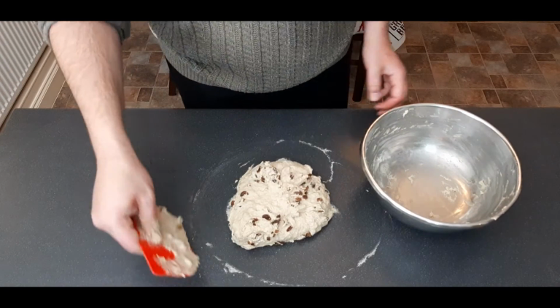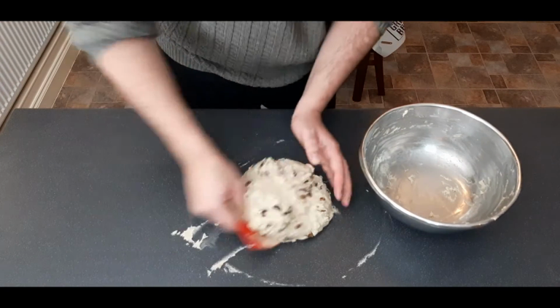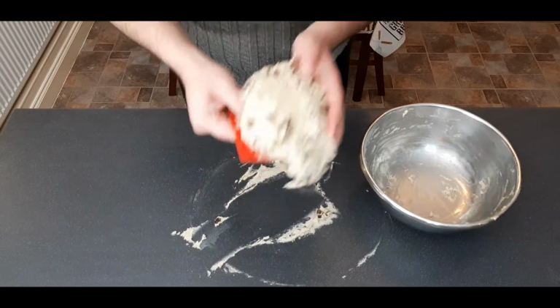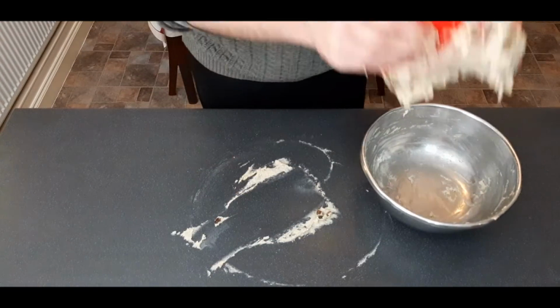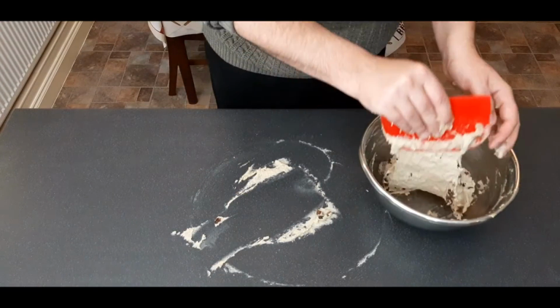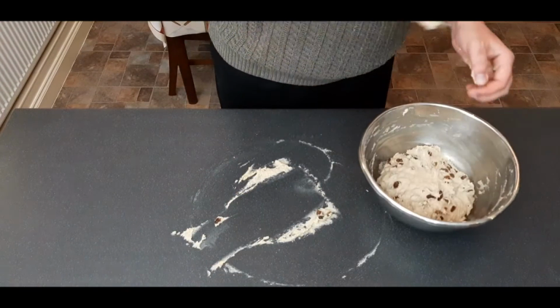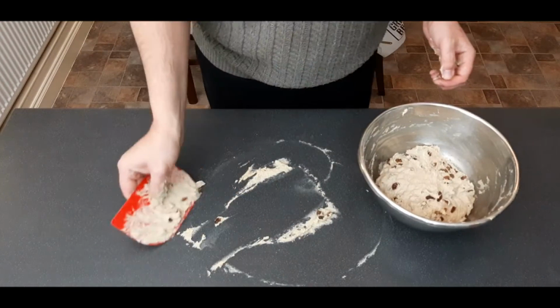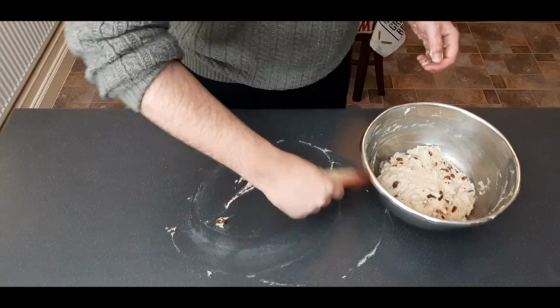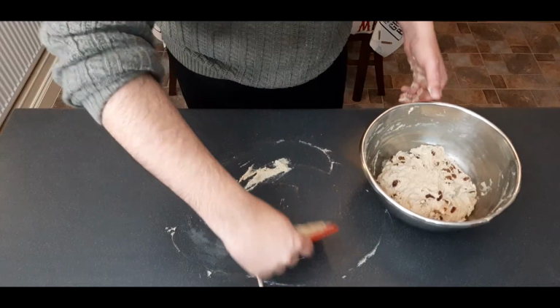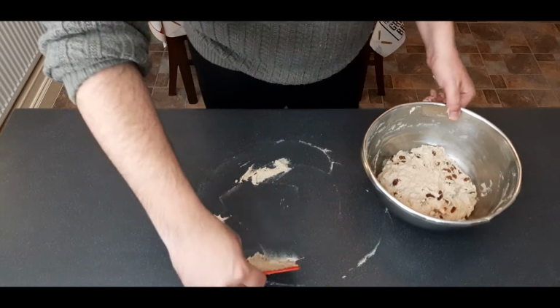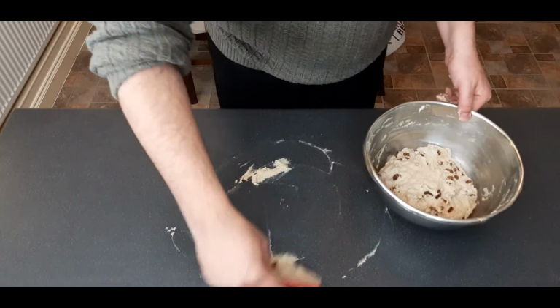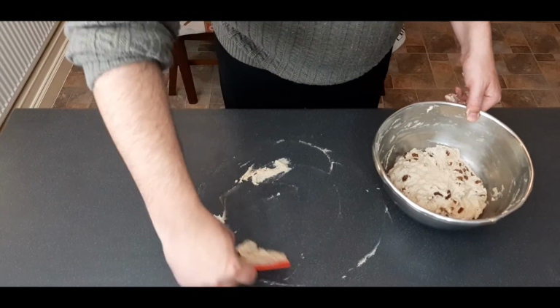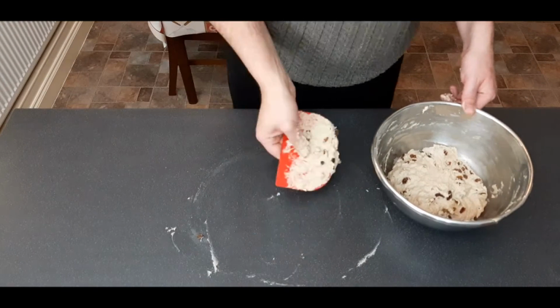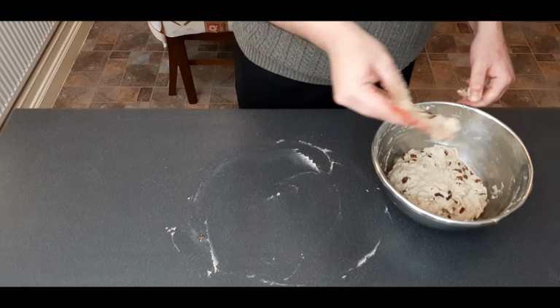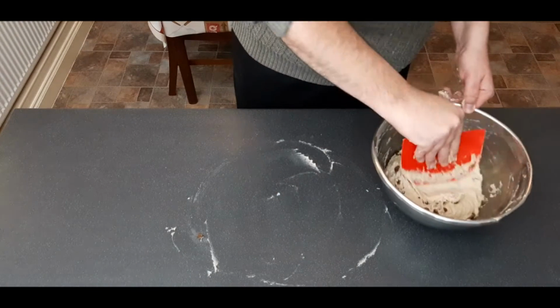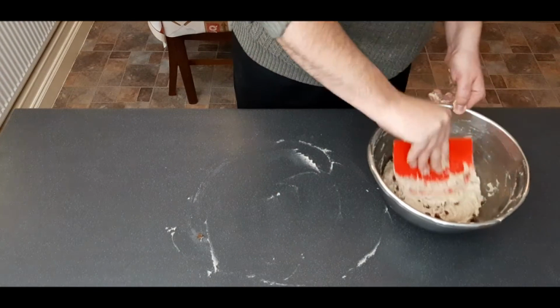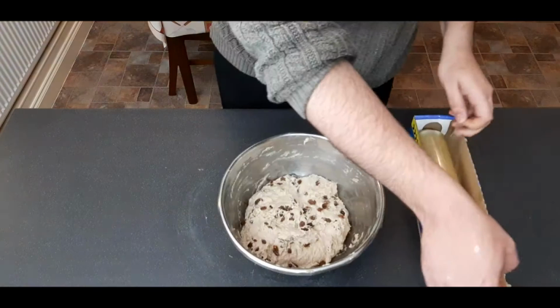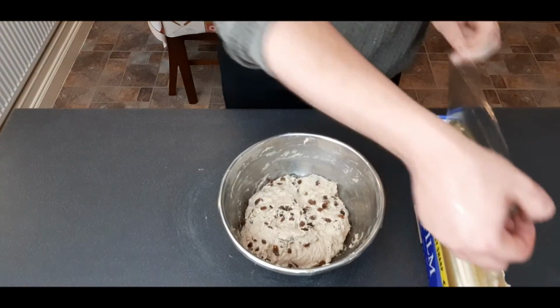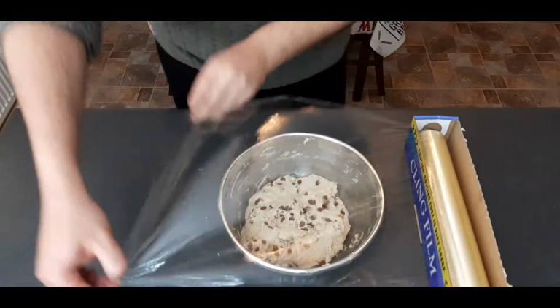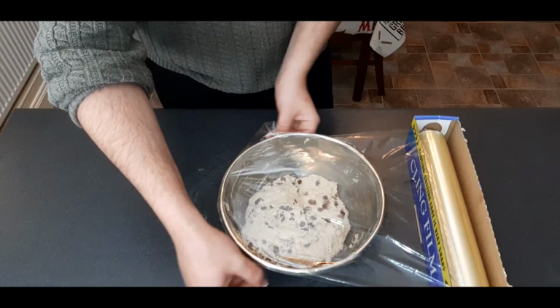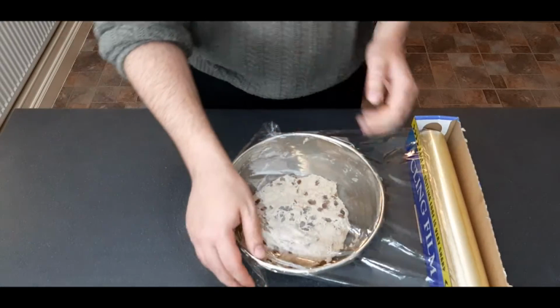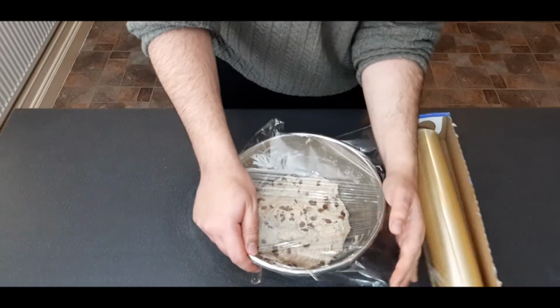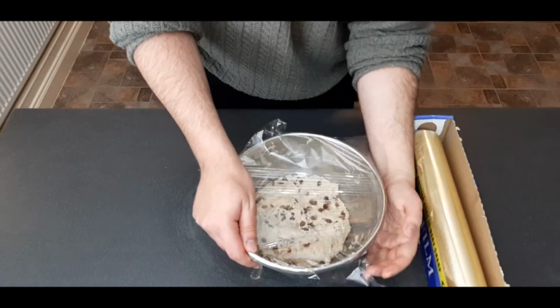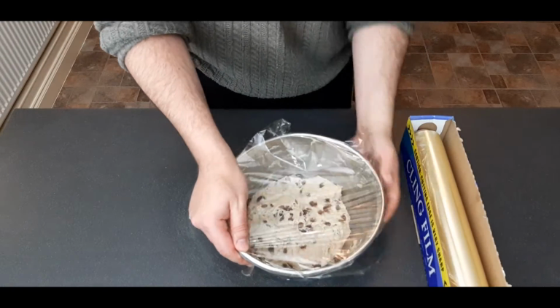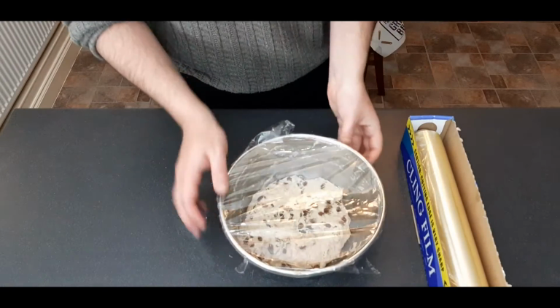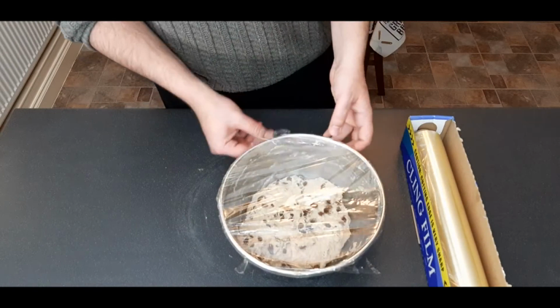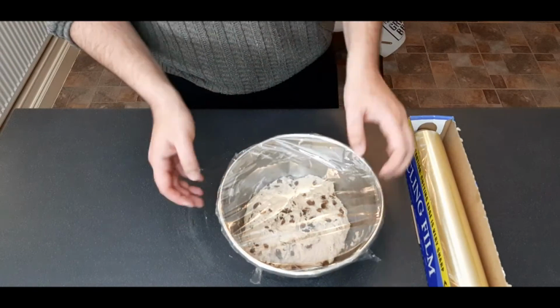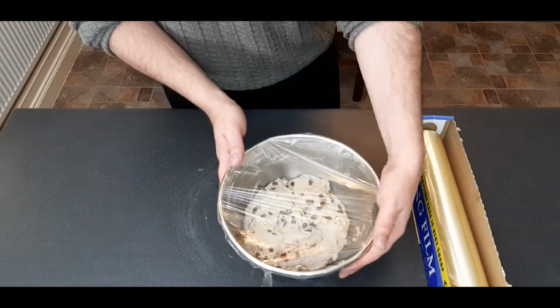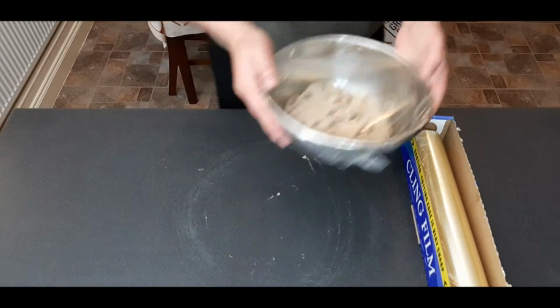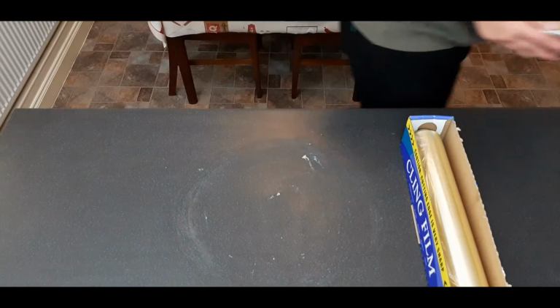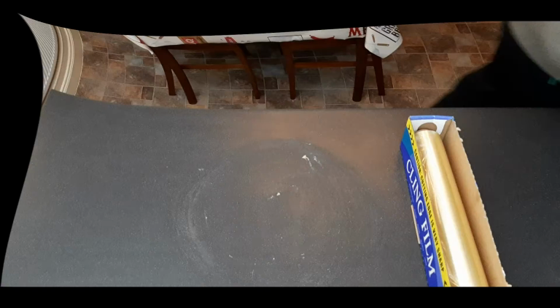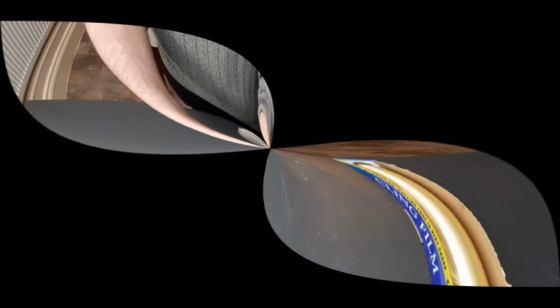Now that all your dried fruit is incorporated, add it back to a large bowl — I'm just using the one I made my dough in. Cover loosely and put somewhere warm, and leave to rise until double in size. This should take about an hour to an hour and a half.